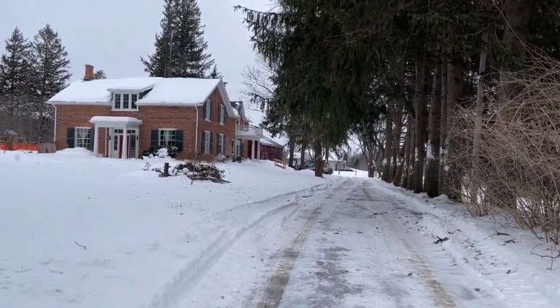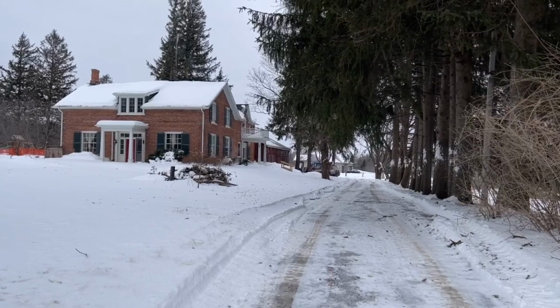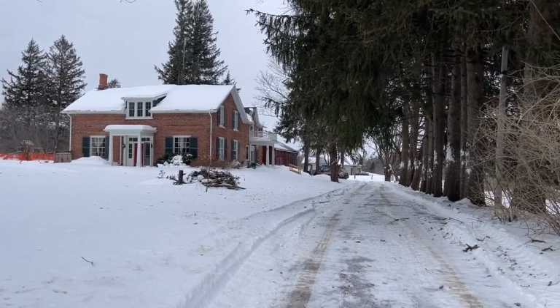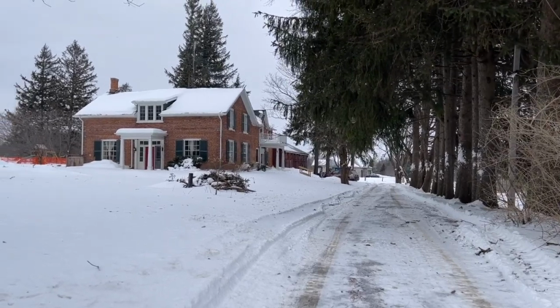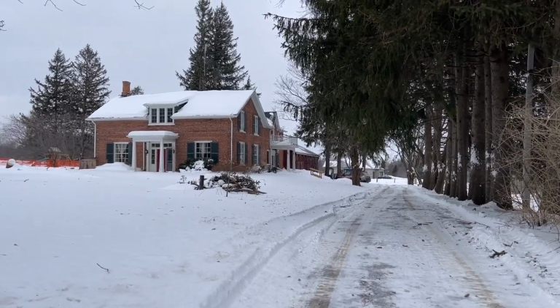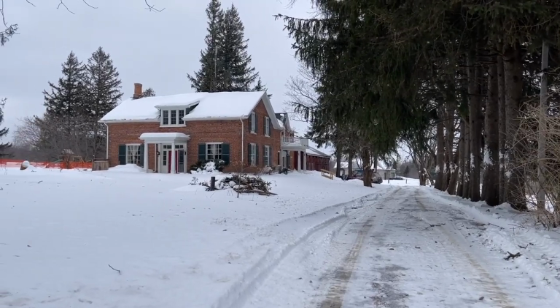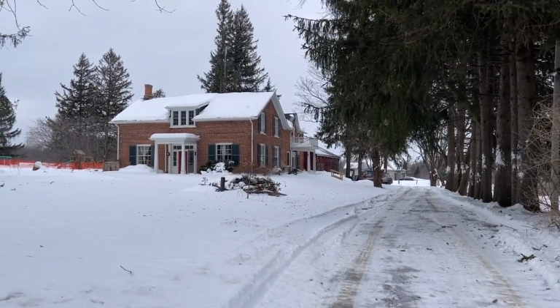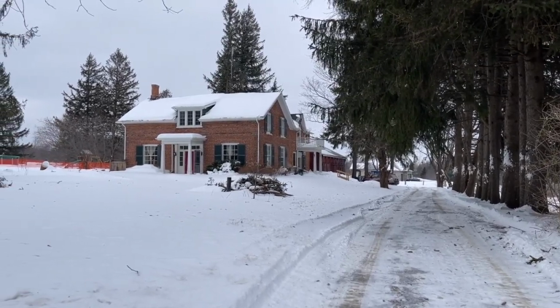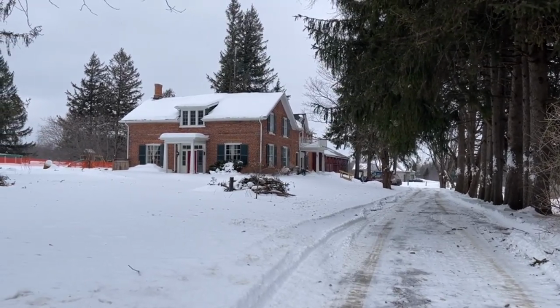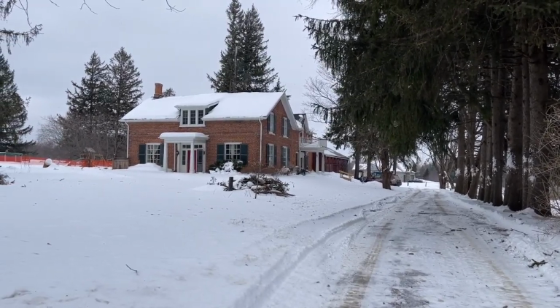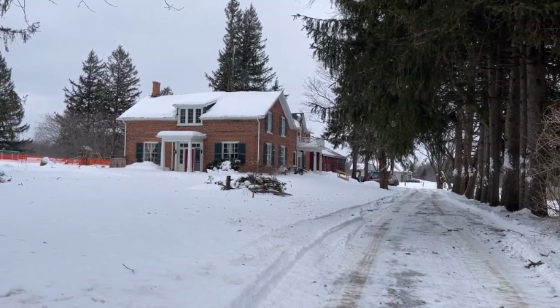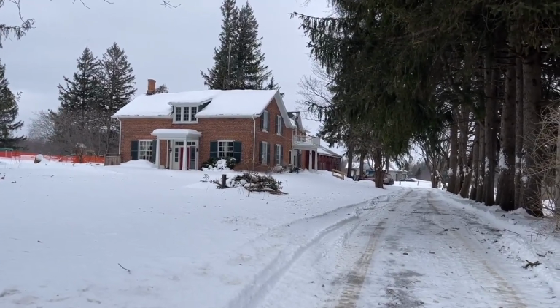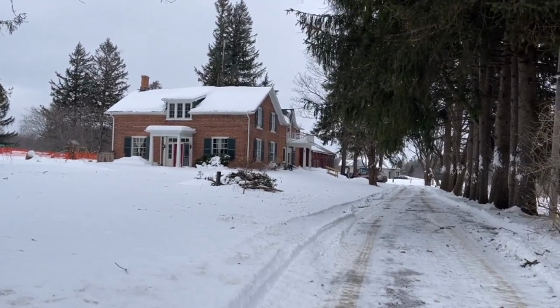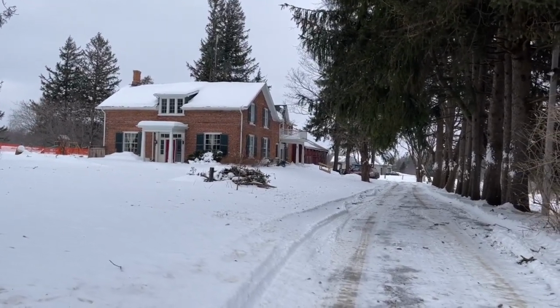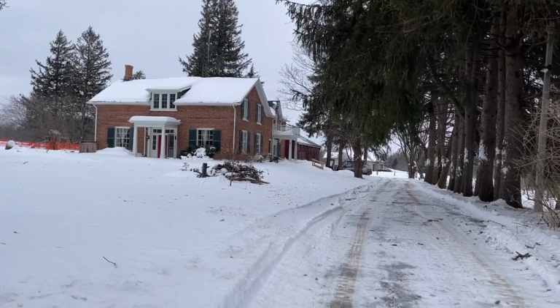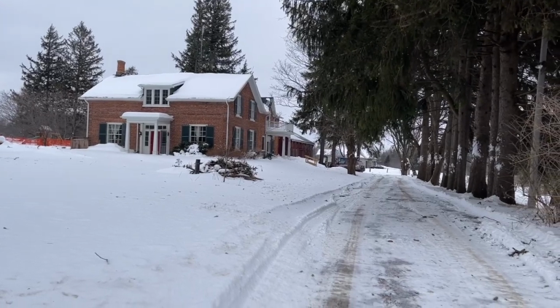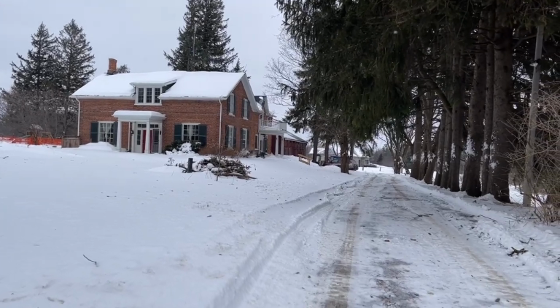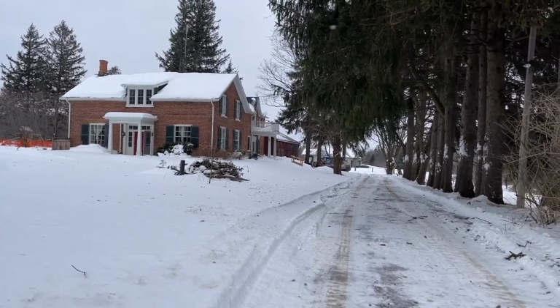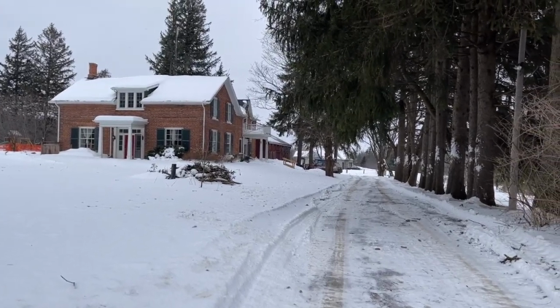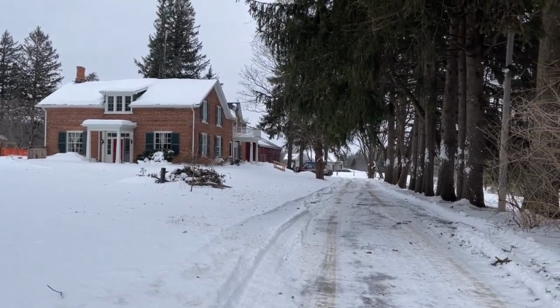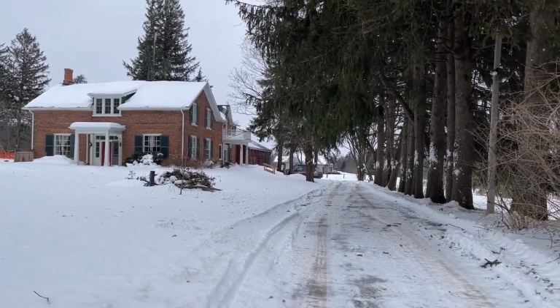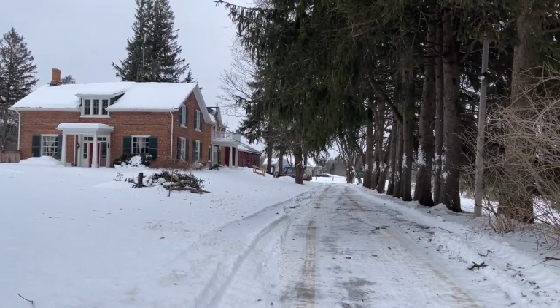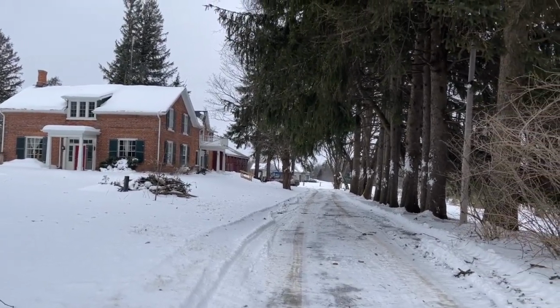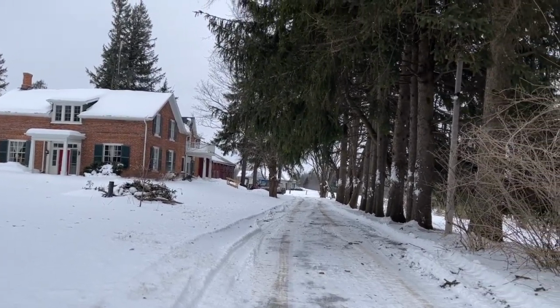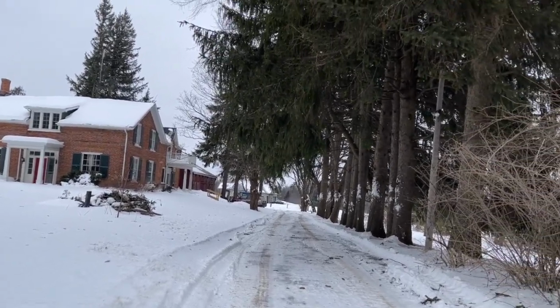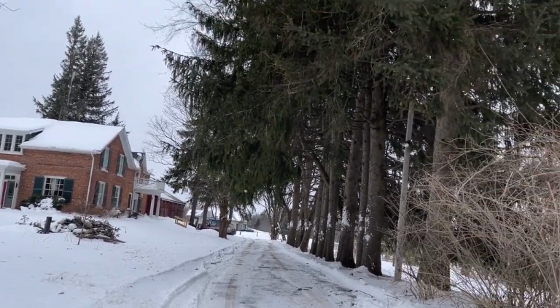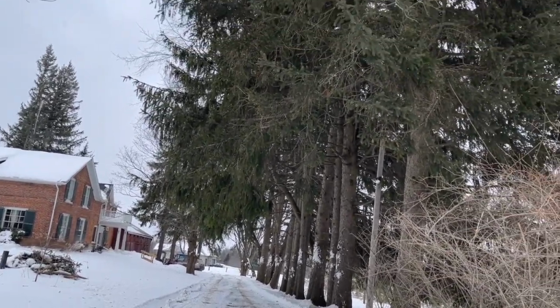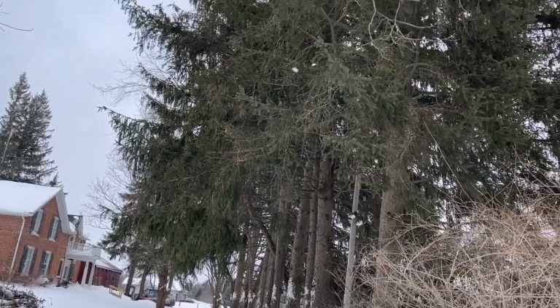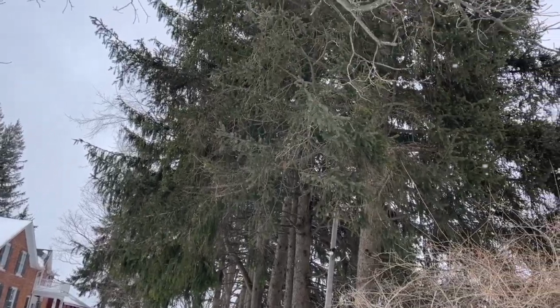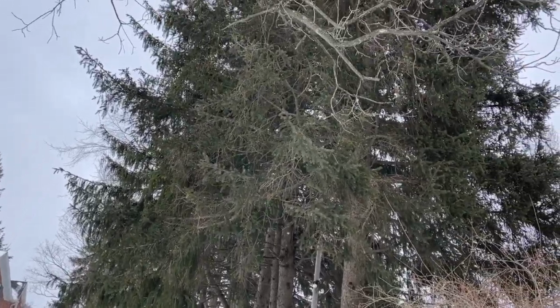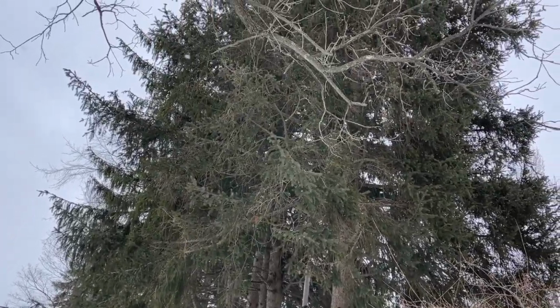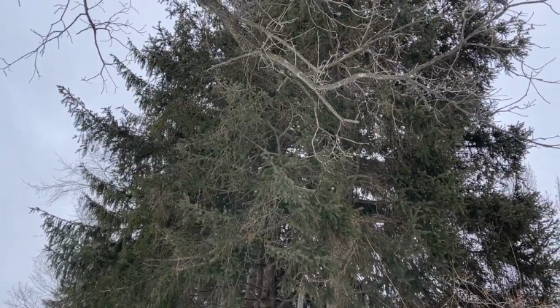Beautiful old house. I do apologize for the shaky video — I have a gimbal on the way — but this old barn is being torn down here really soon and I had to get in here and get the video finished.